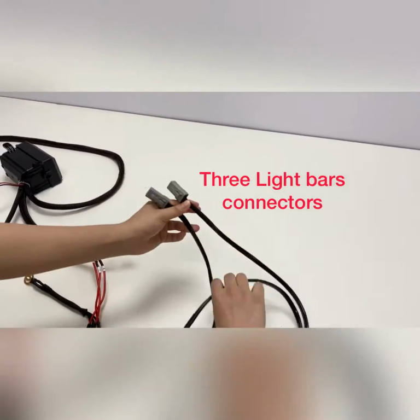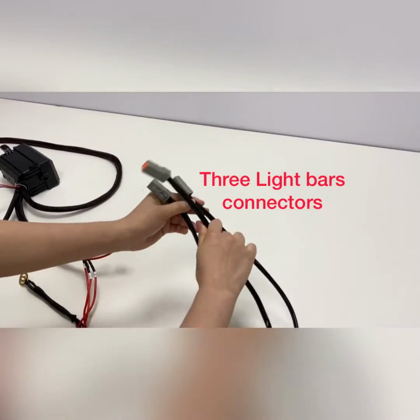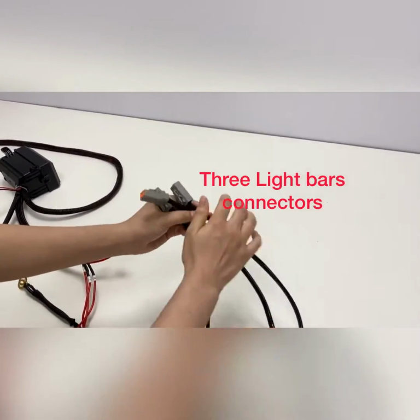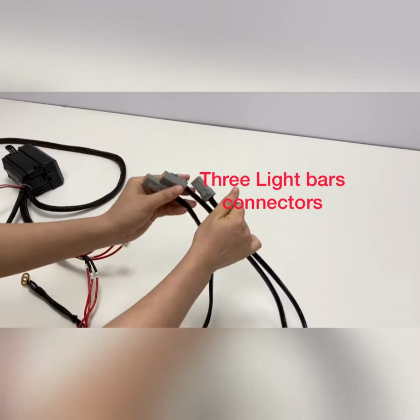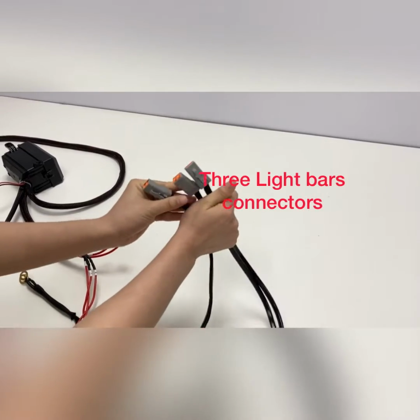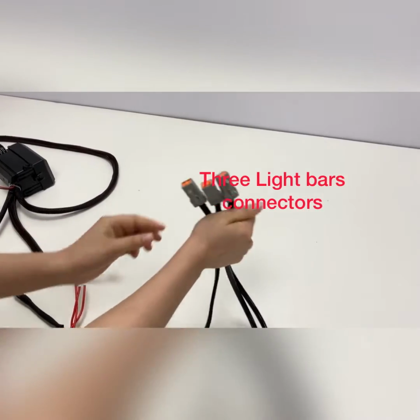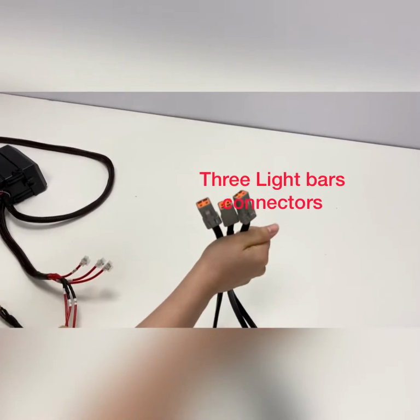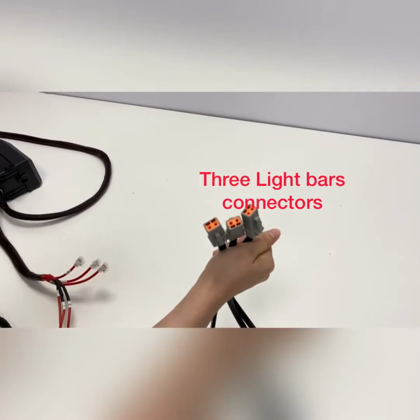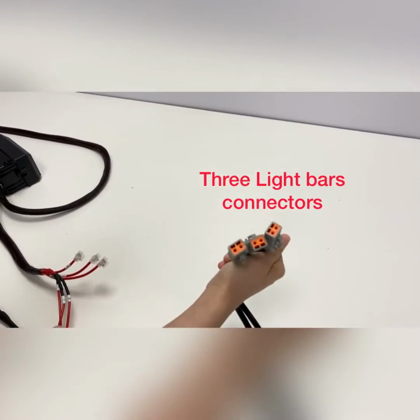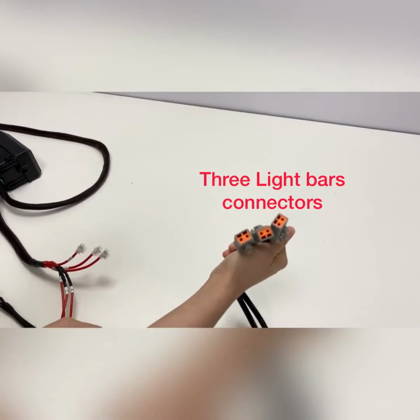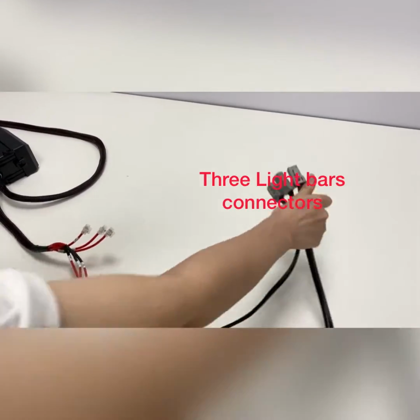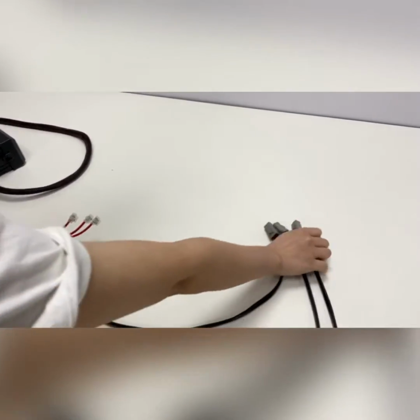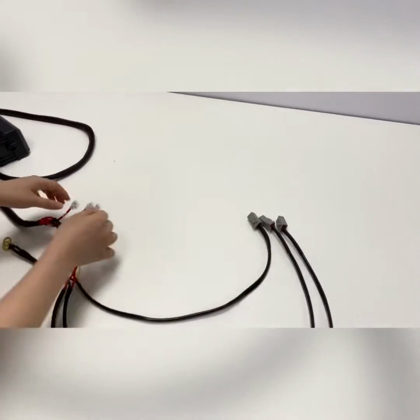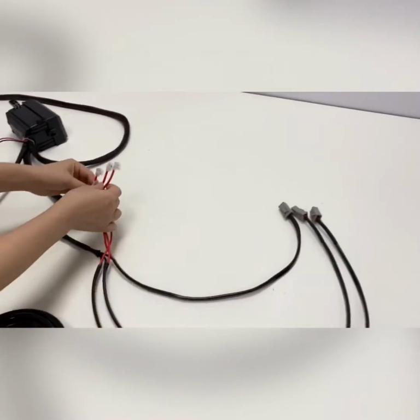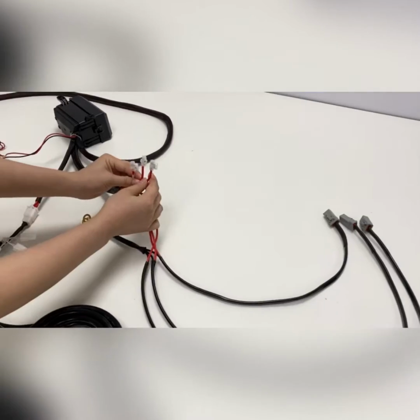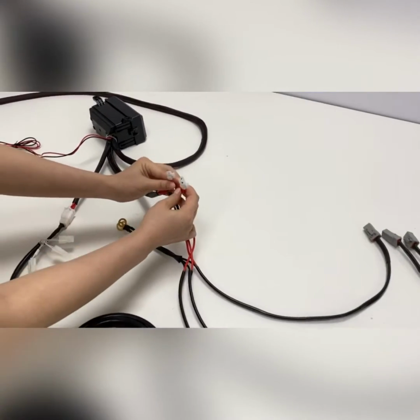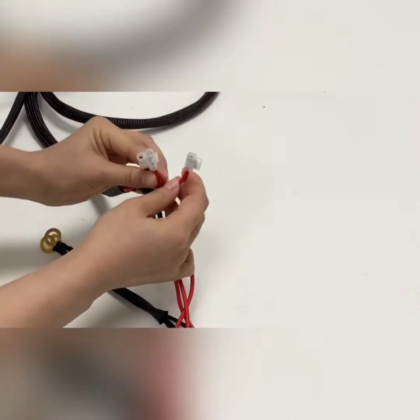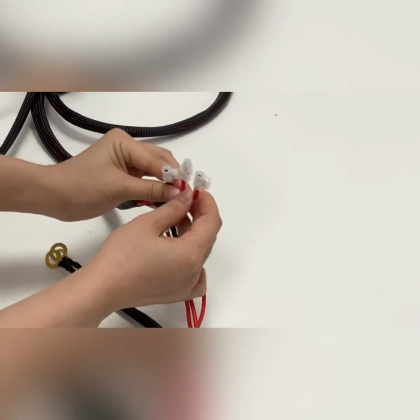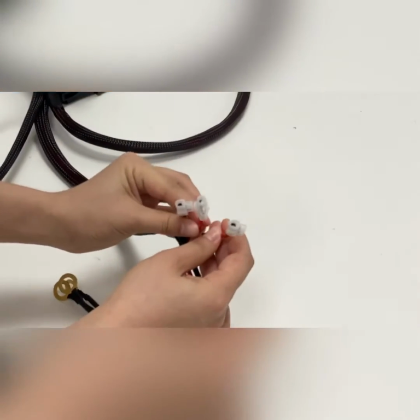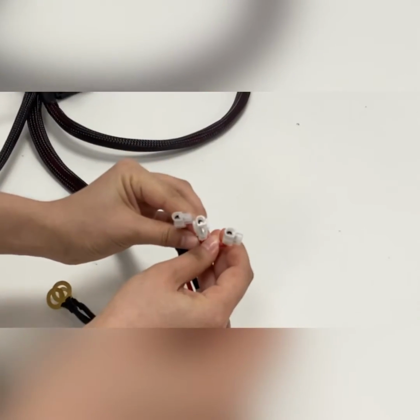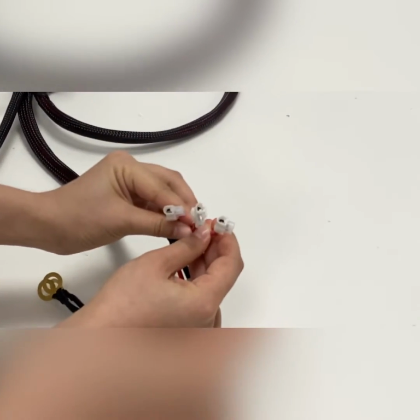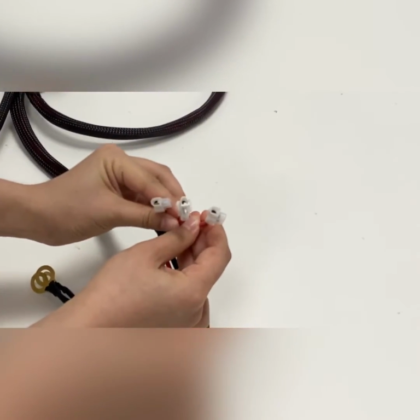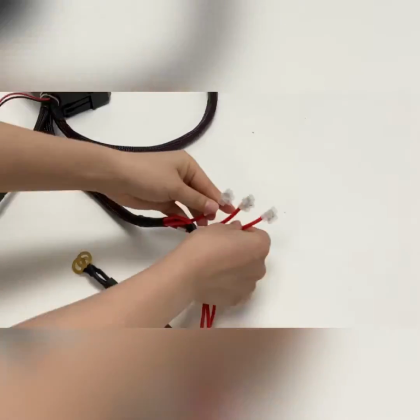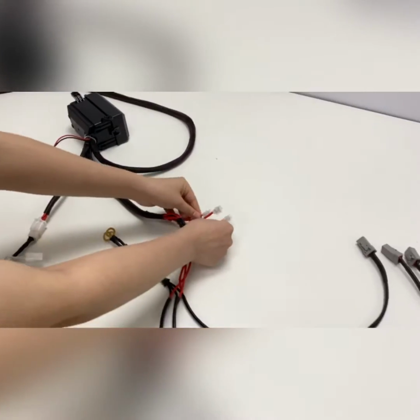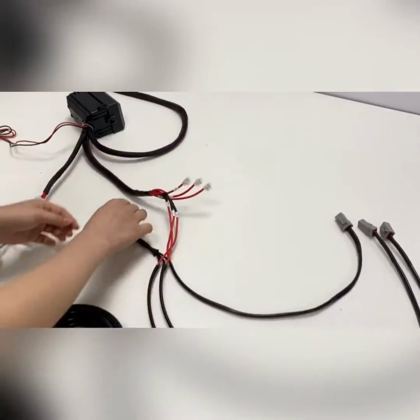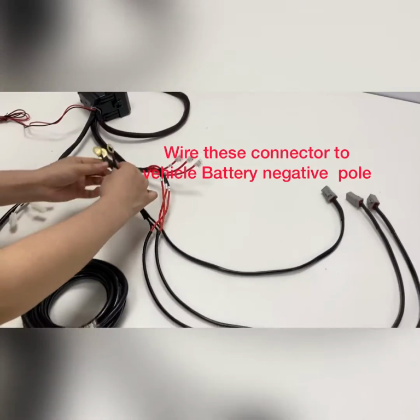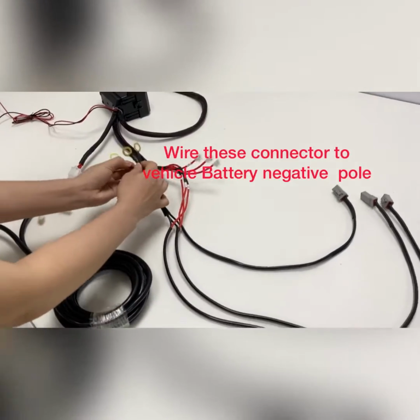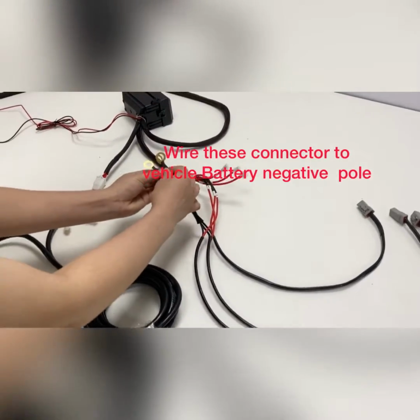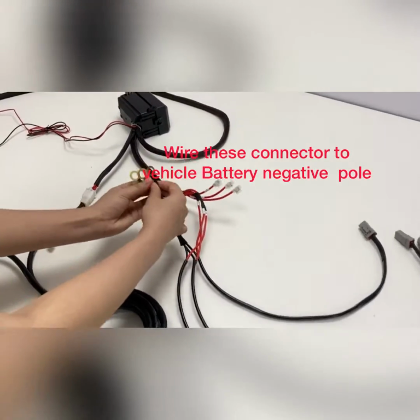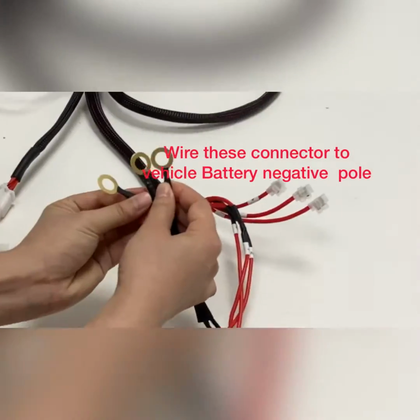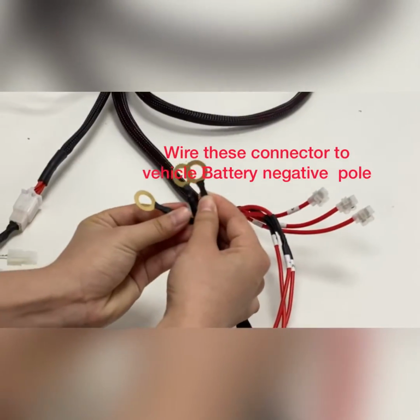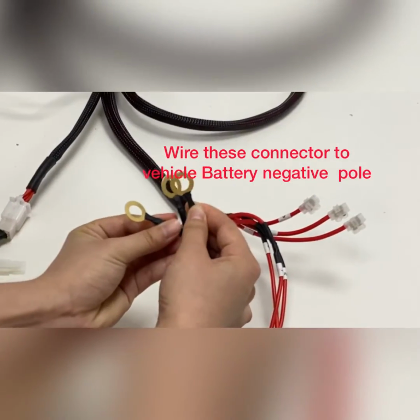The three connectors connect the light bars. The other connector, you can add other lights into it. The black wire is the negative part.